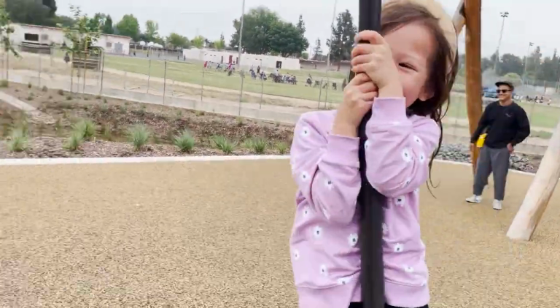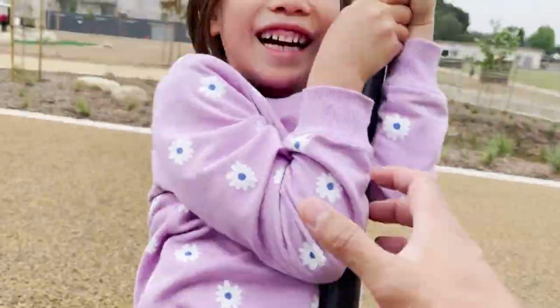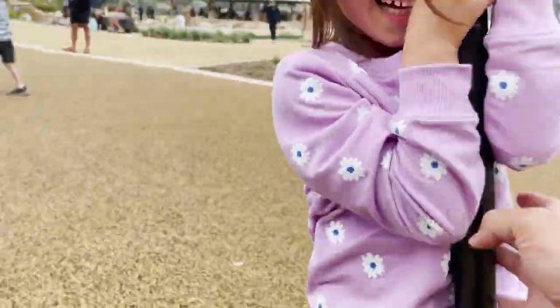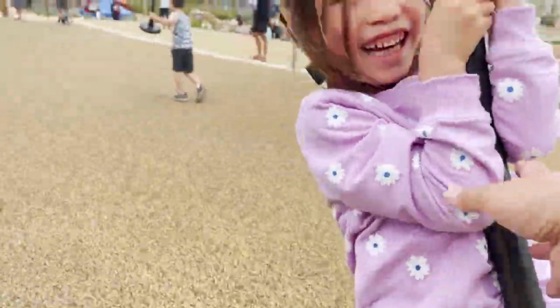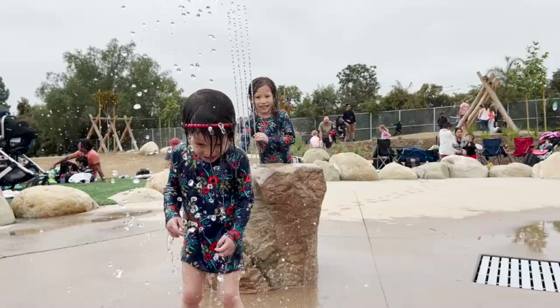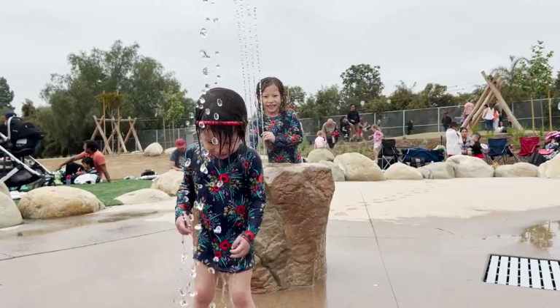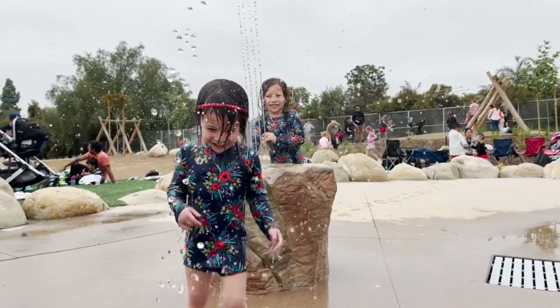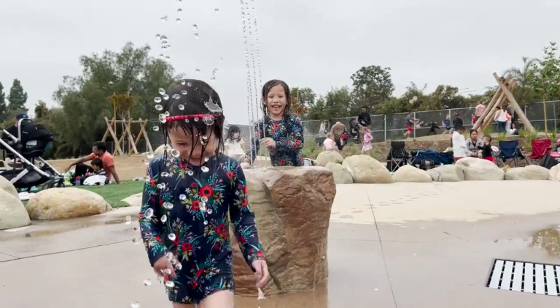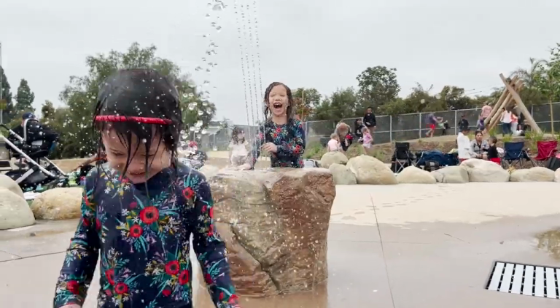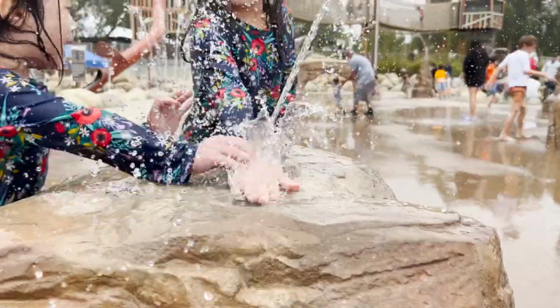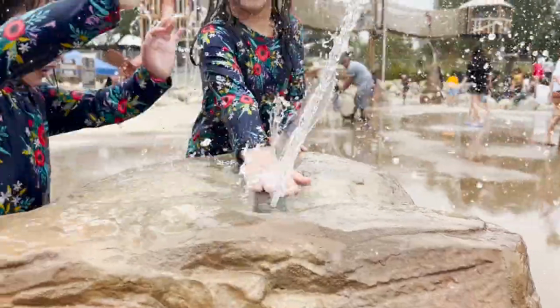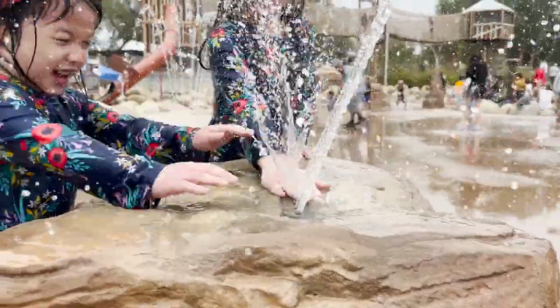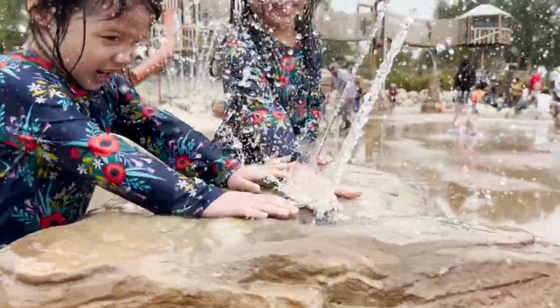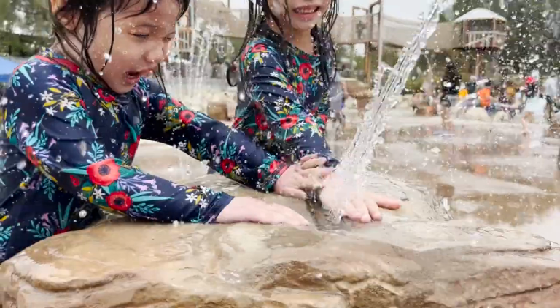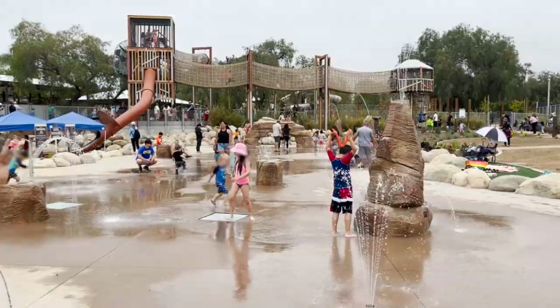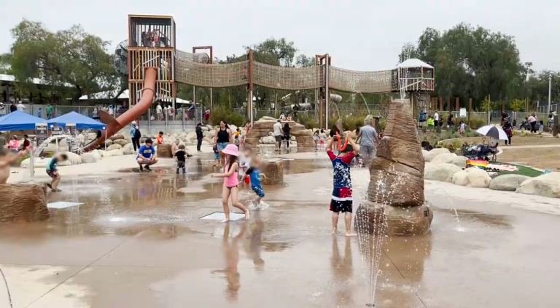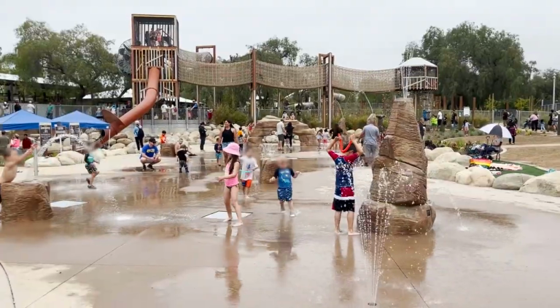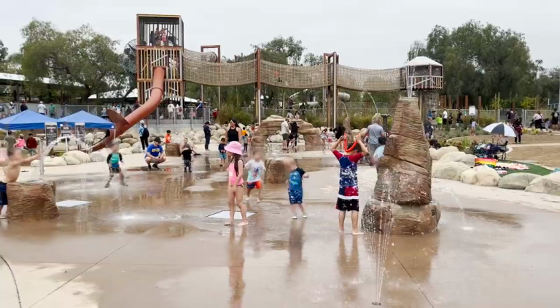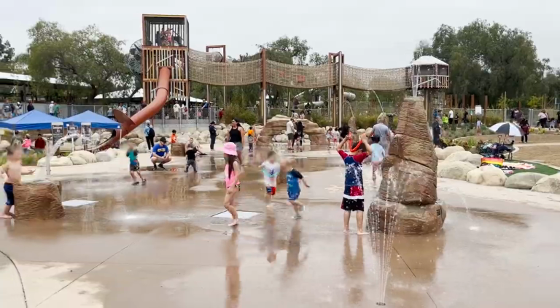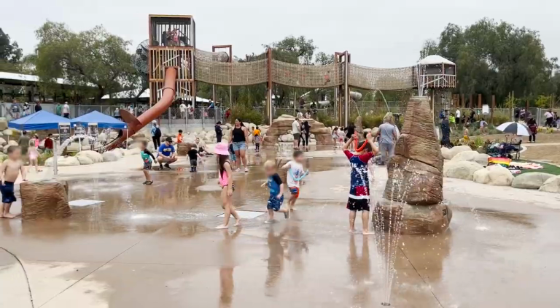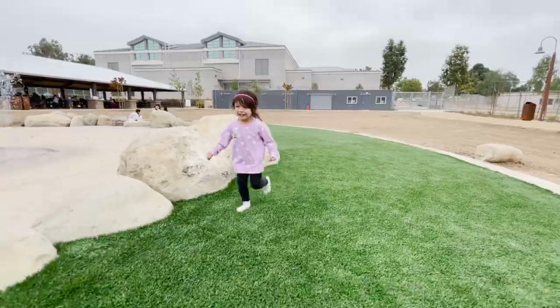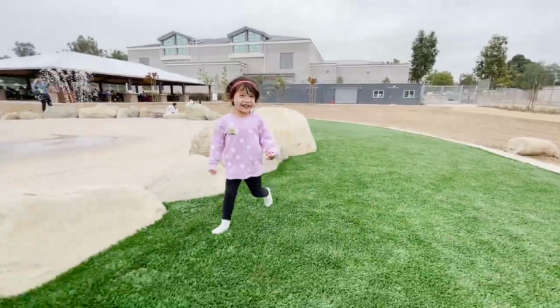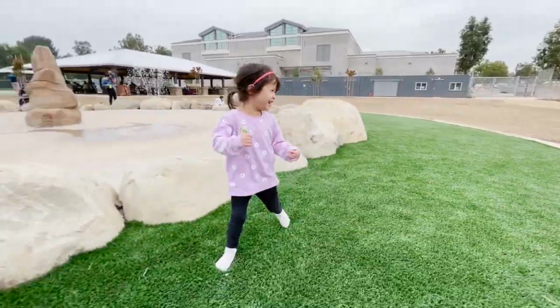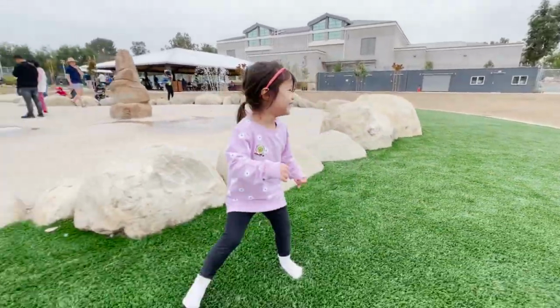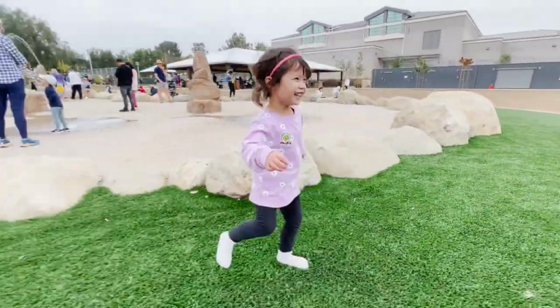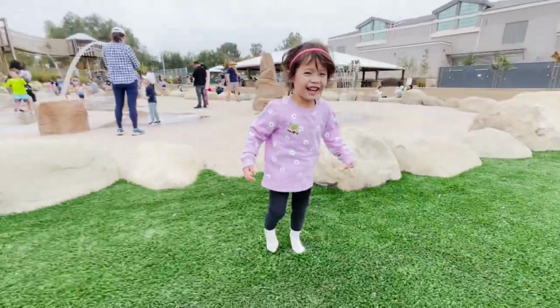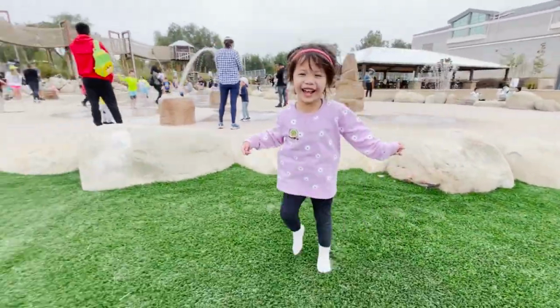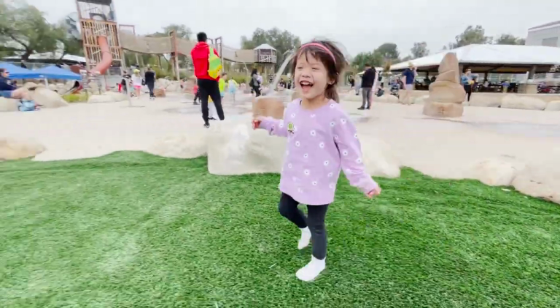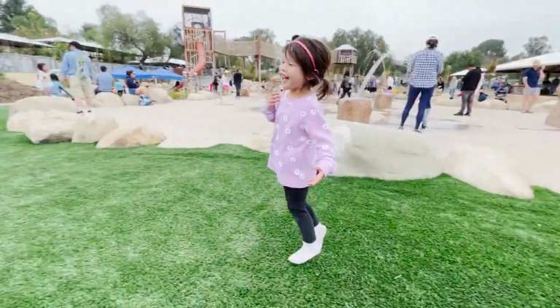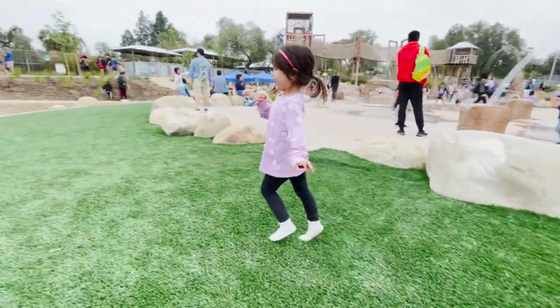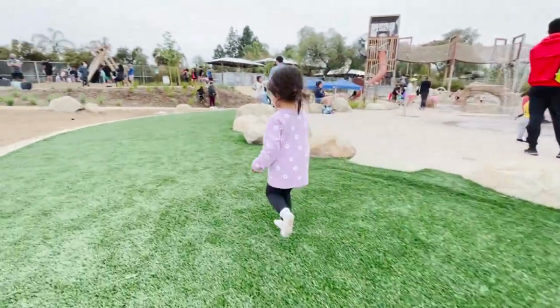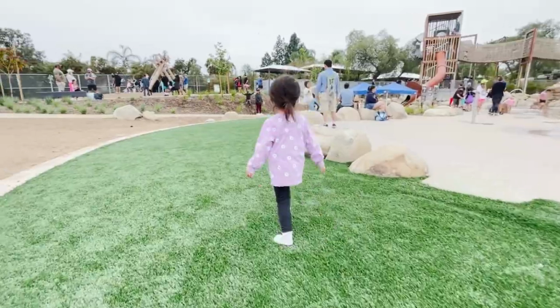Be sure to bring swim clothes, because the Adventure Park has a couple of water activities to enjoy, with a decent-sized splash pad for kids in the center of the property, surrounded by a turf lawn that many families set blankets out to relax on.